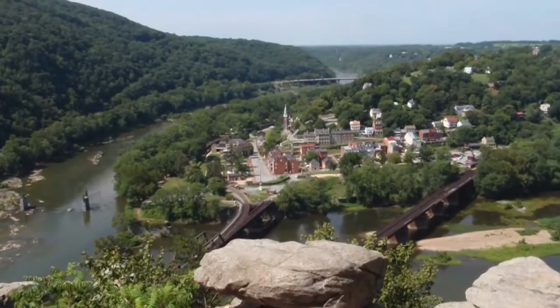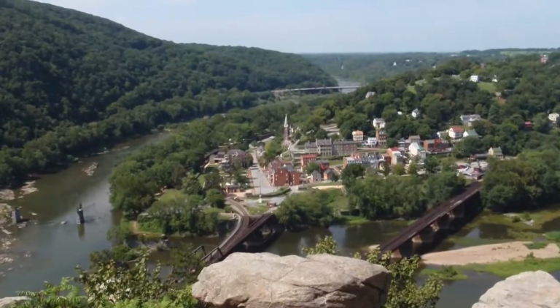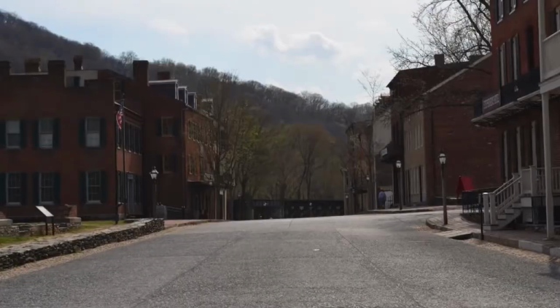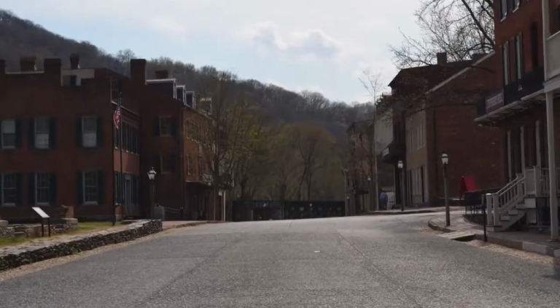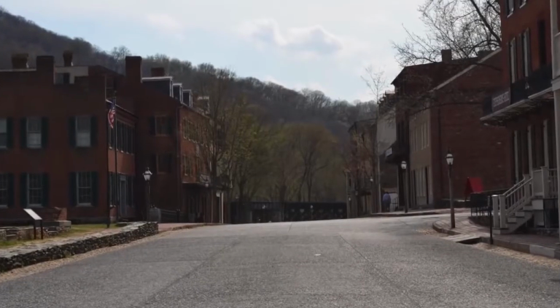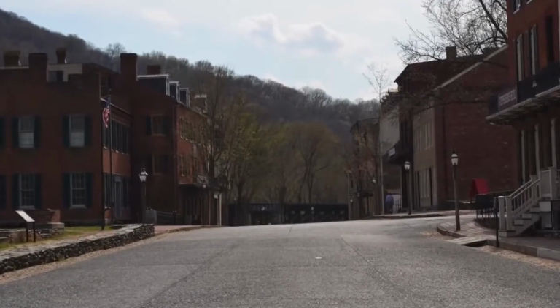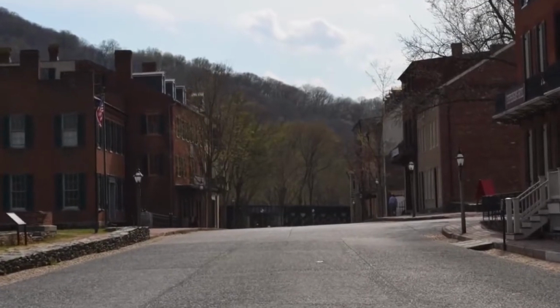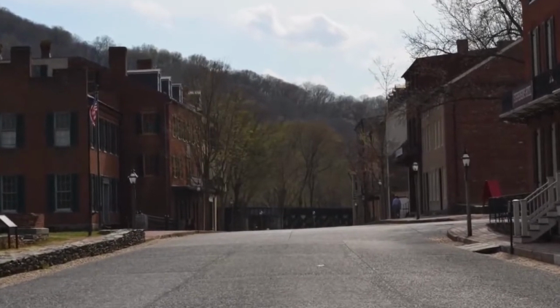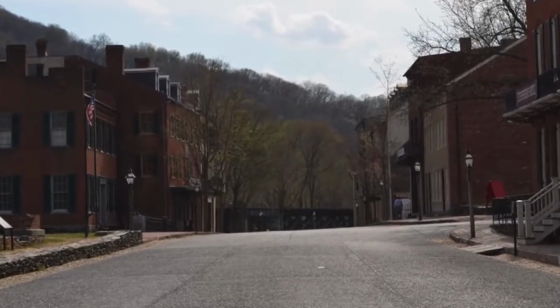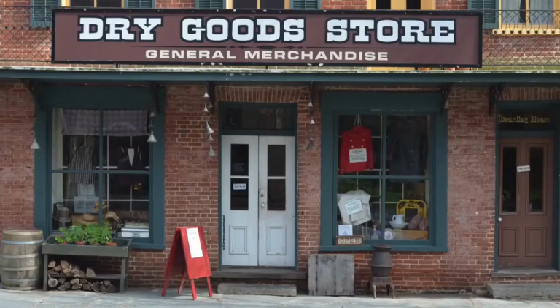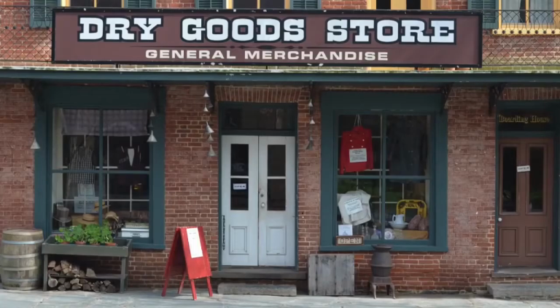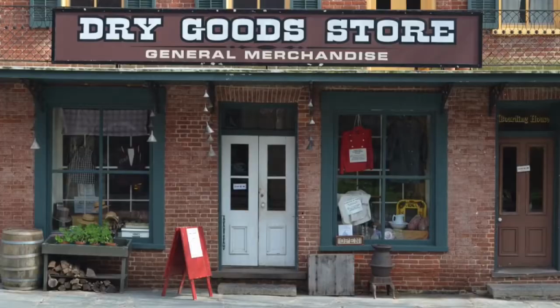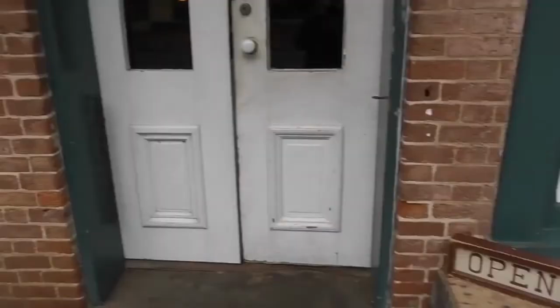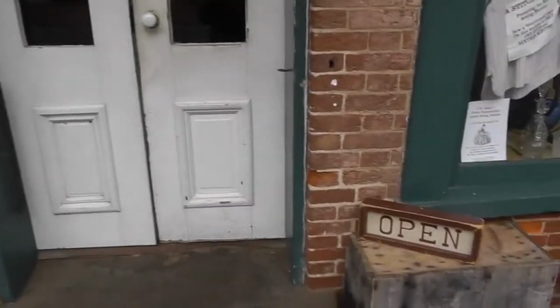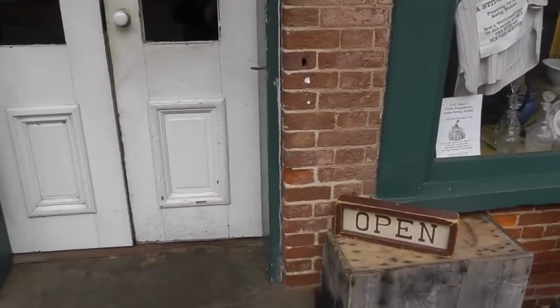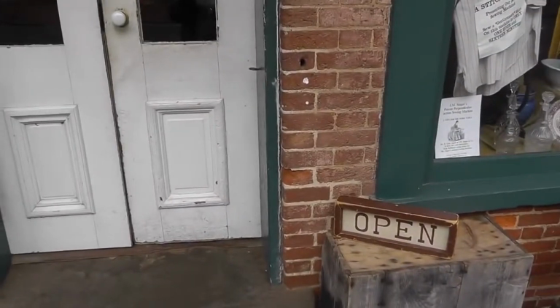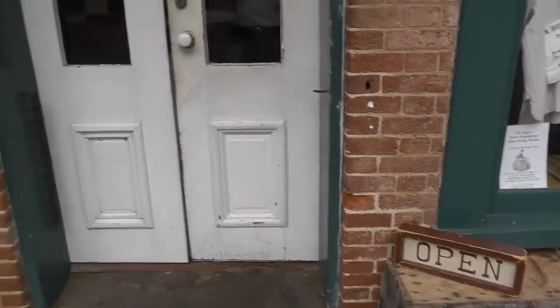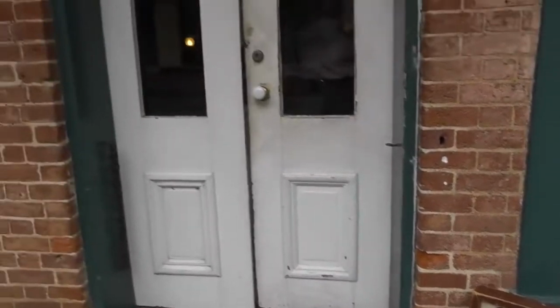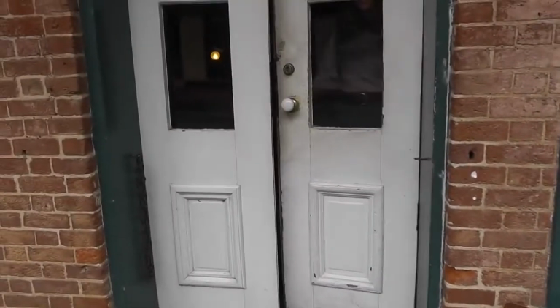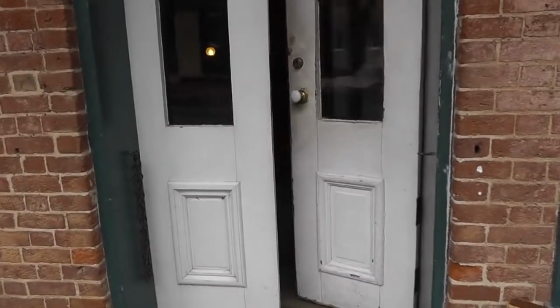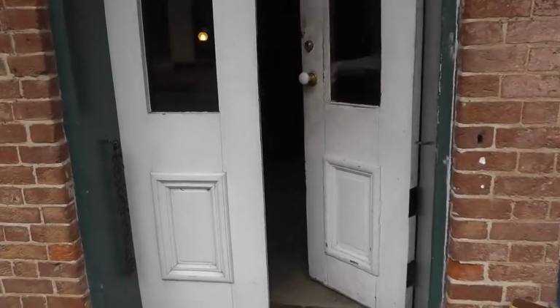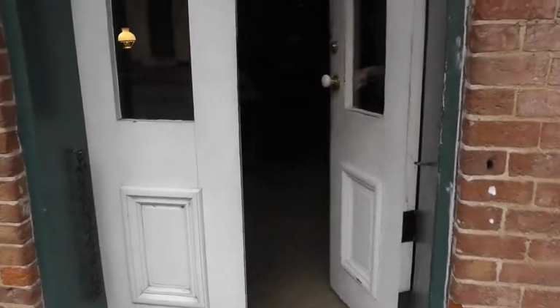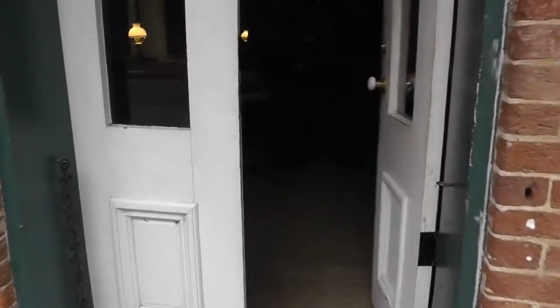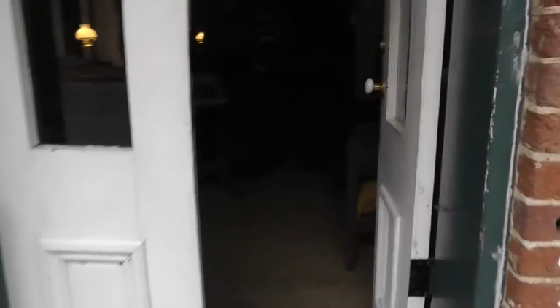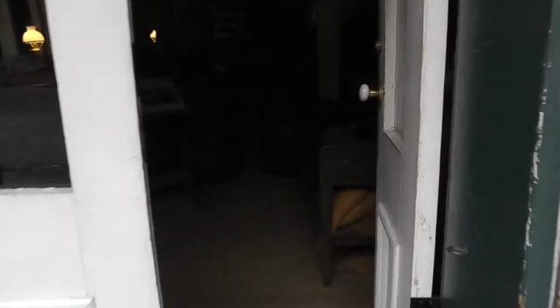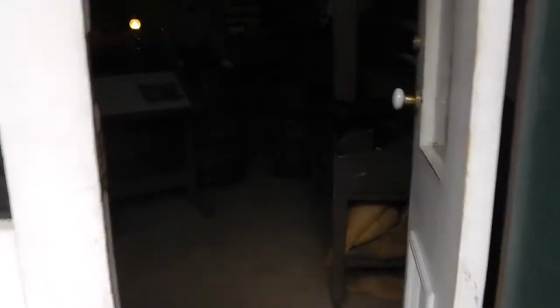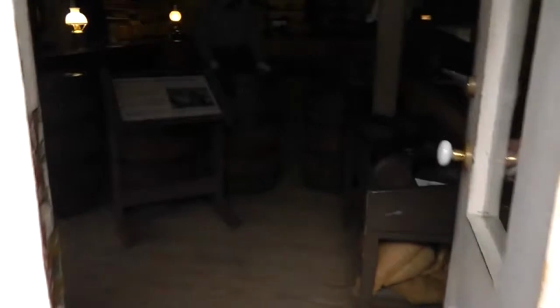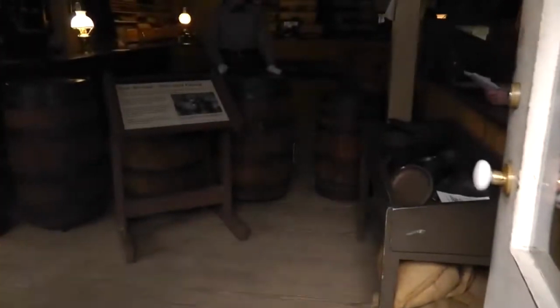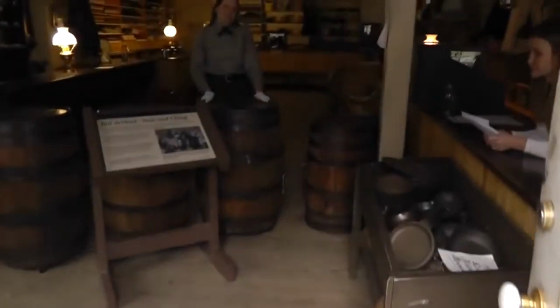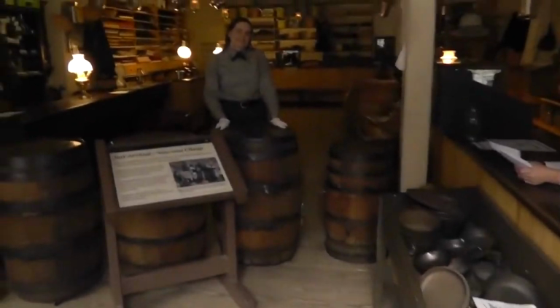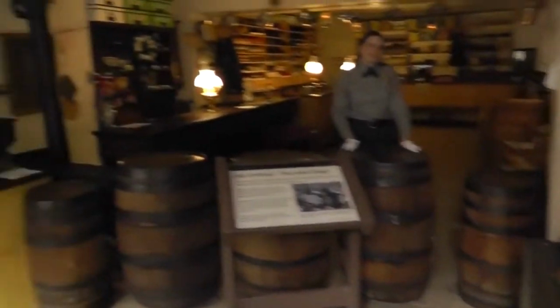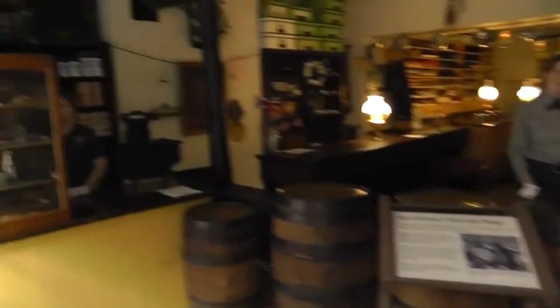Town of Harper's Ferry from overlook. A street view entrance to dry goods store exhibit. From camera perspective, glances at open sign, enters door, sees rangers and volunteers in exhibit. Ranger smiles and opens exhibit barricade.